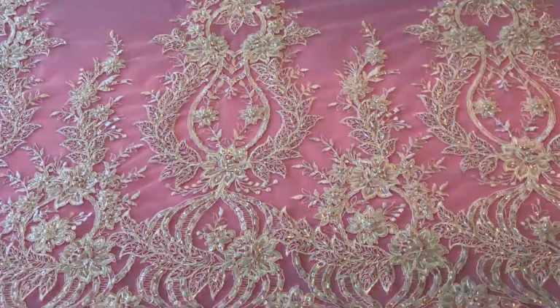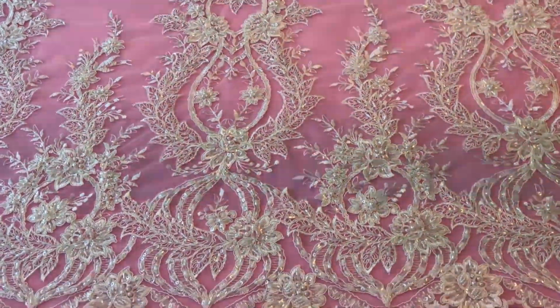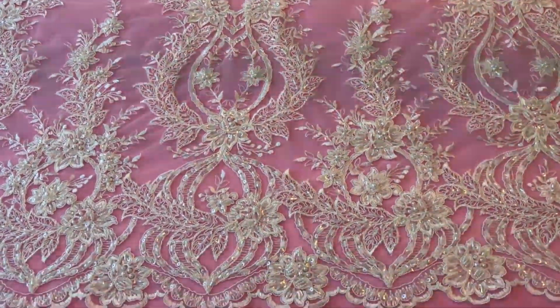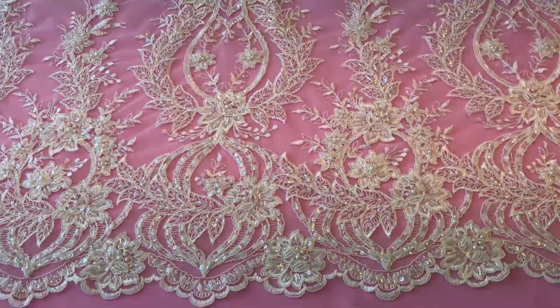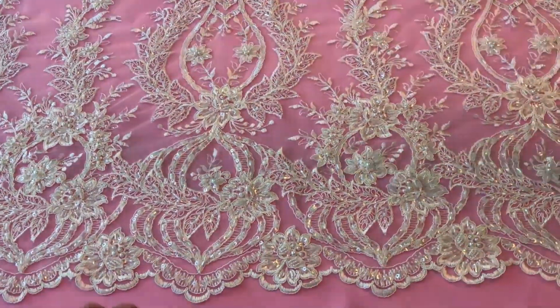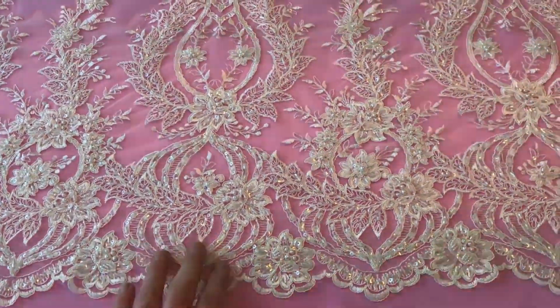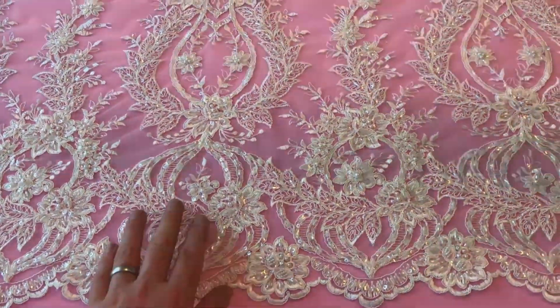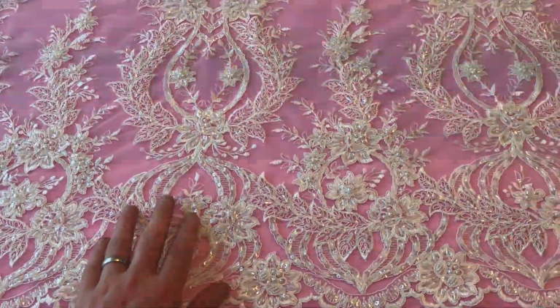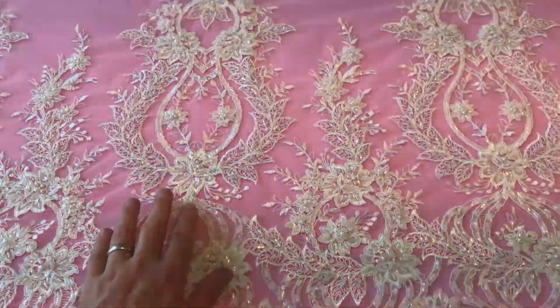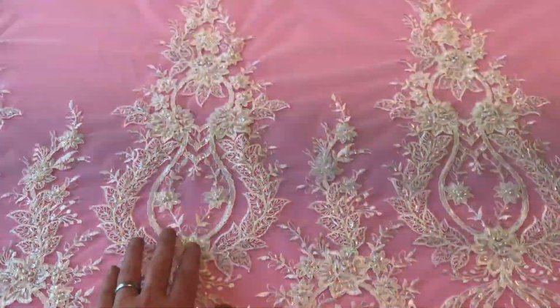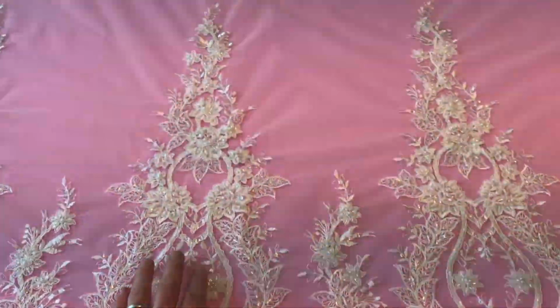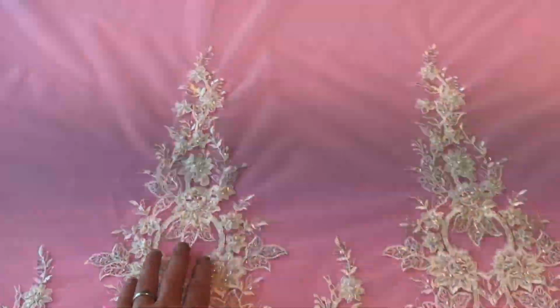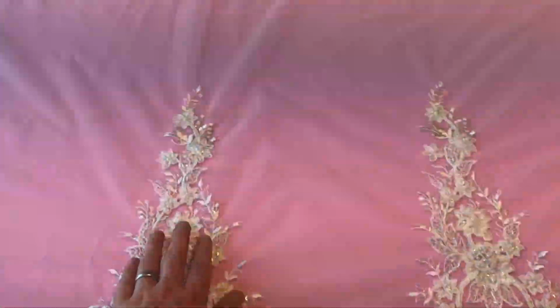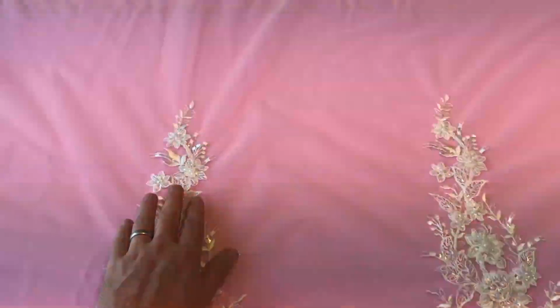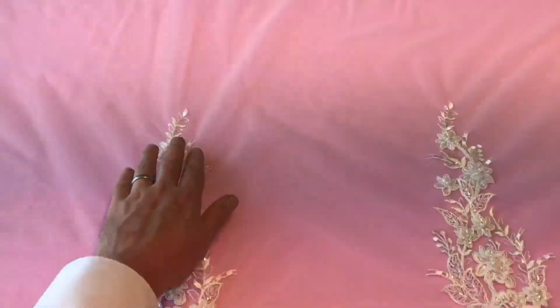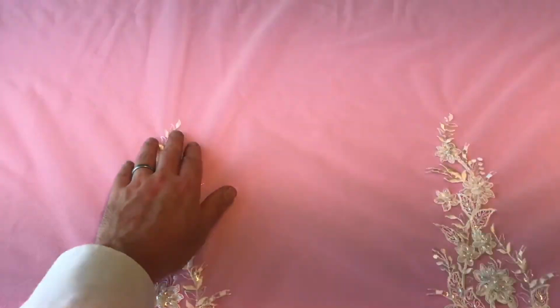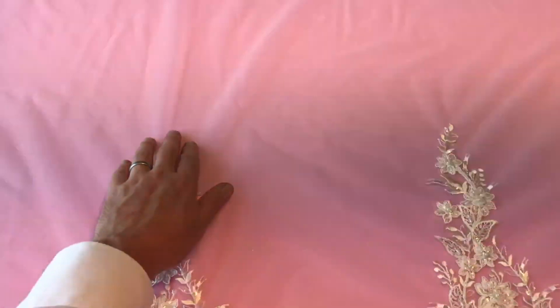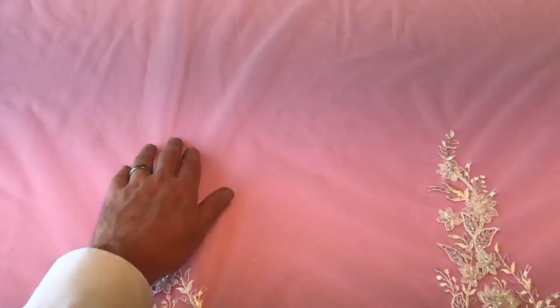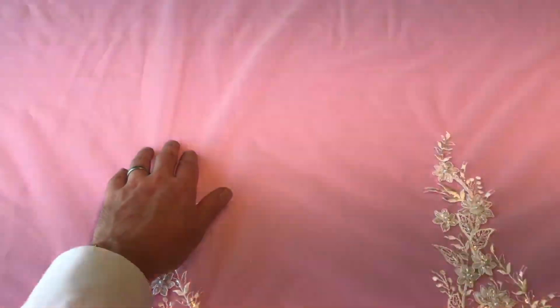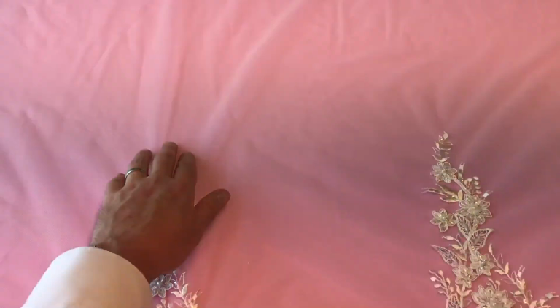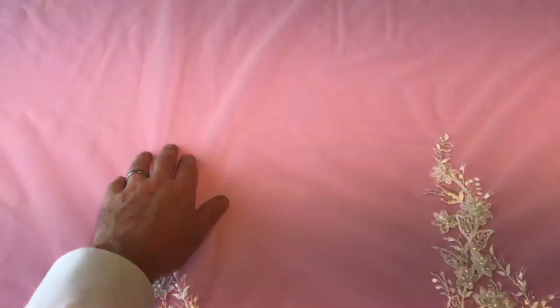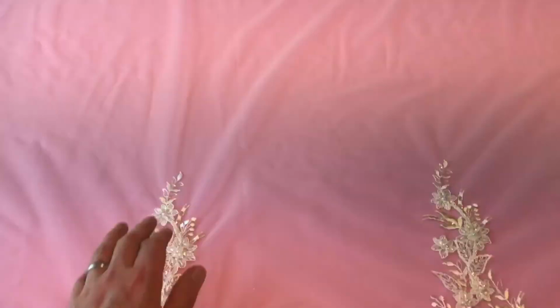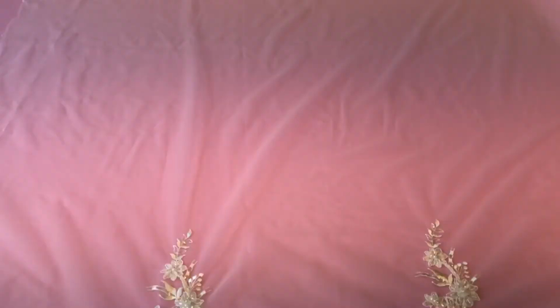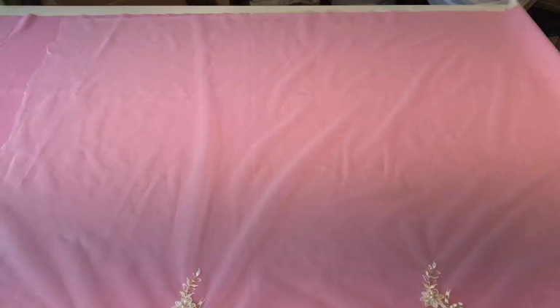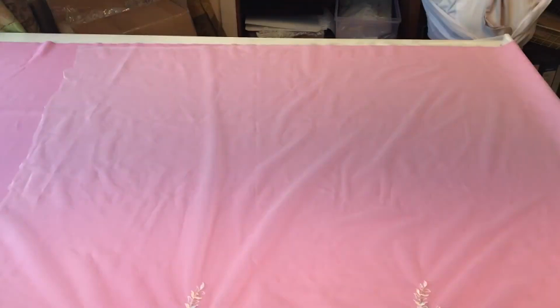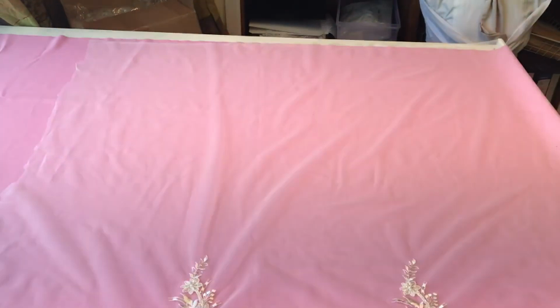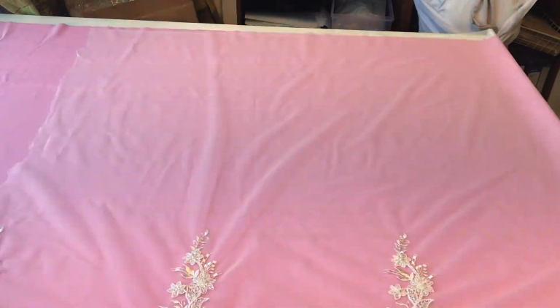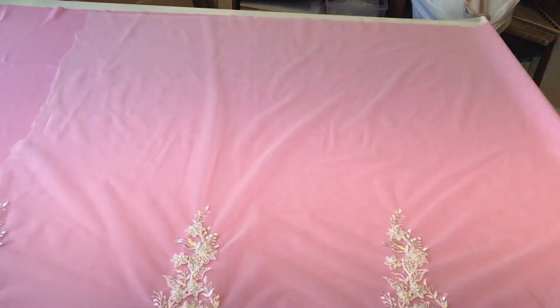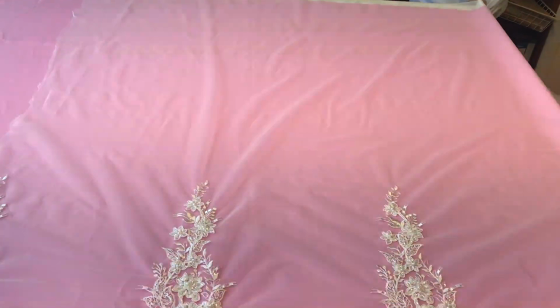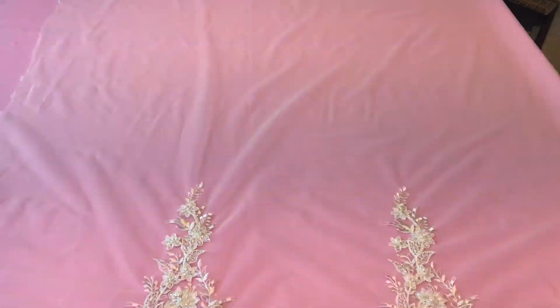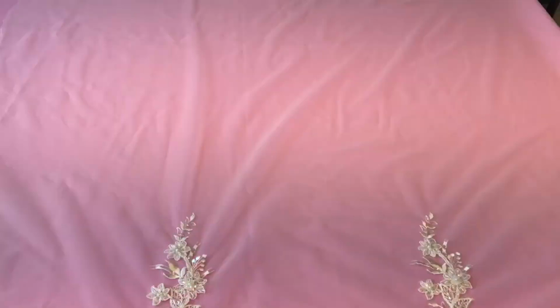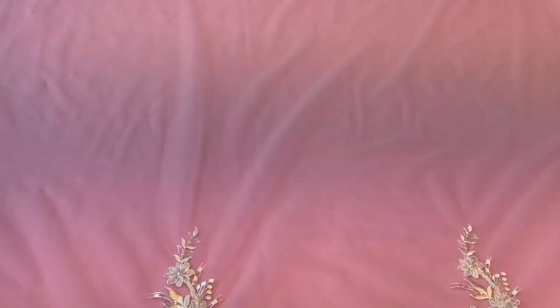You can see that the detail extends from this edge of the lace into the middle of the lace by about 40 centimetres, but then the other side of the lace is totally plain.